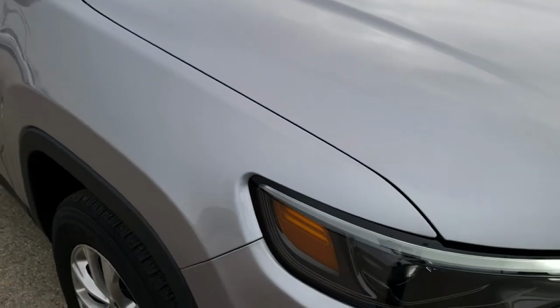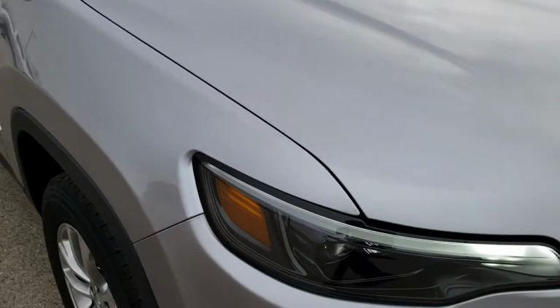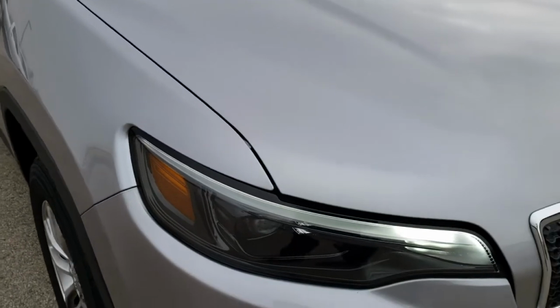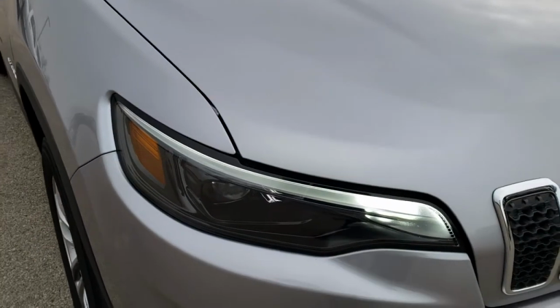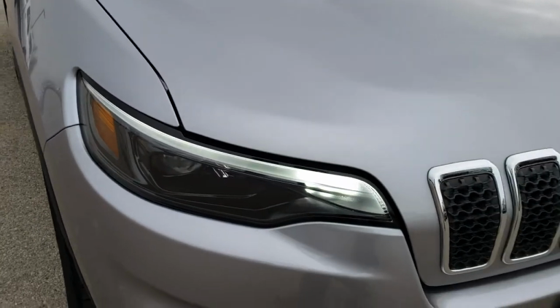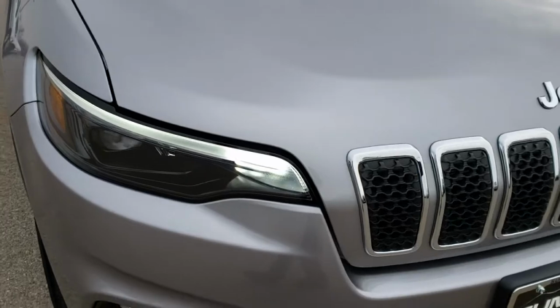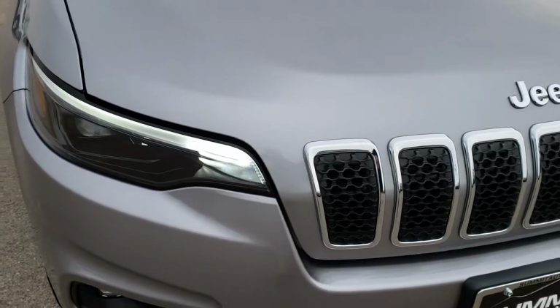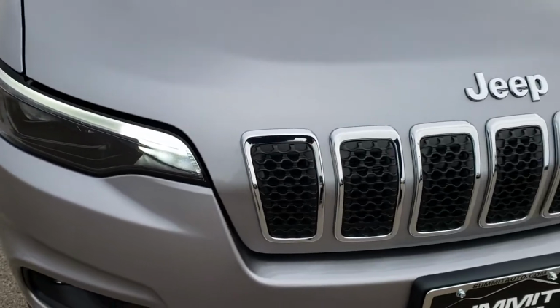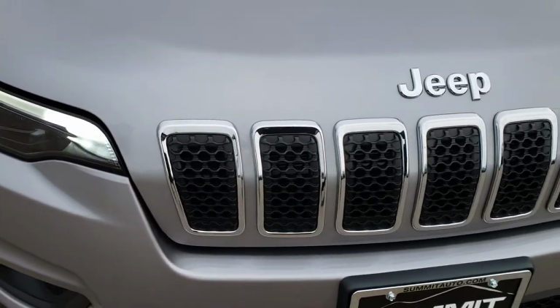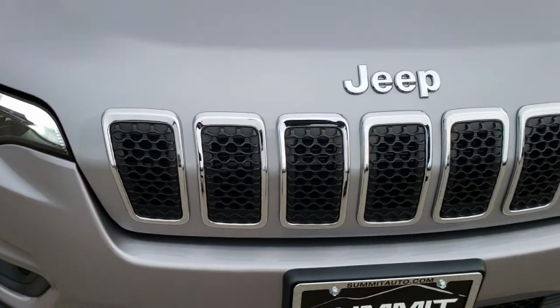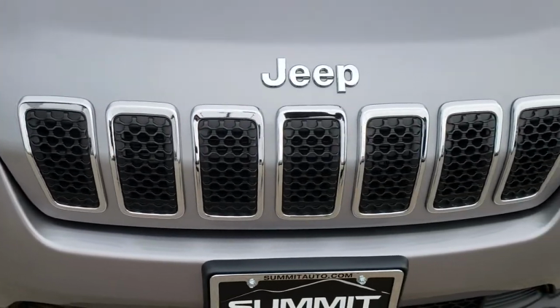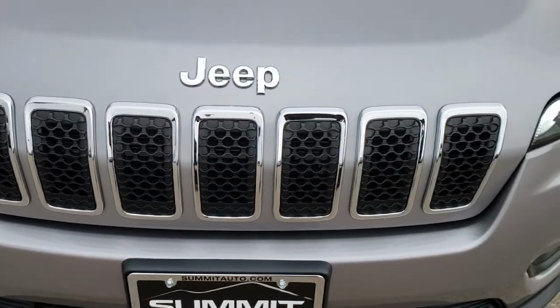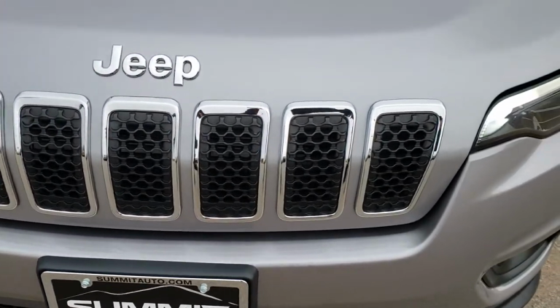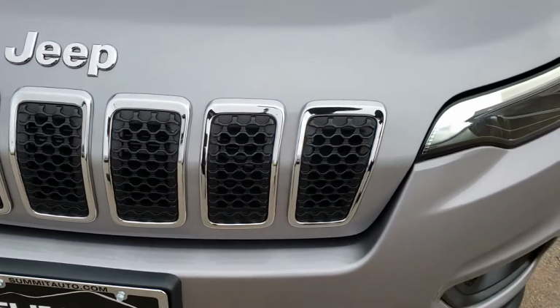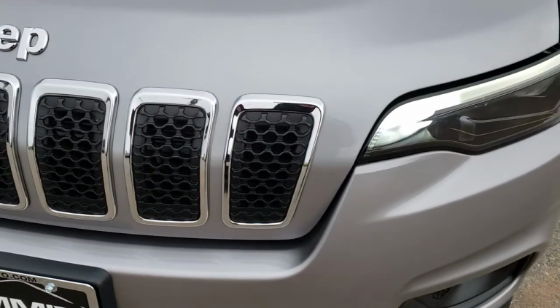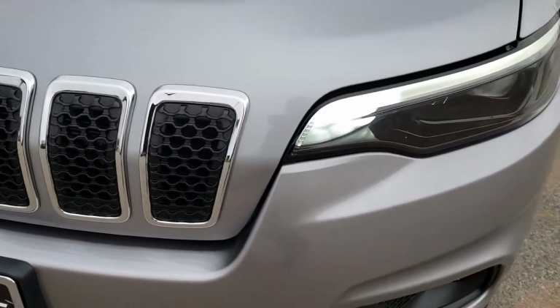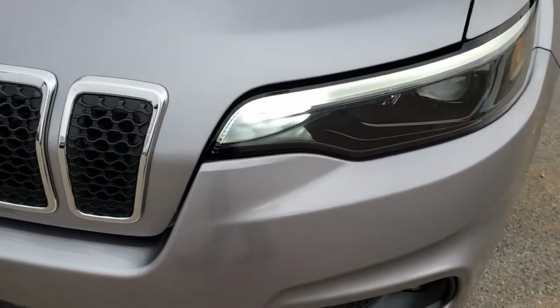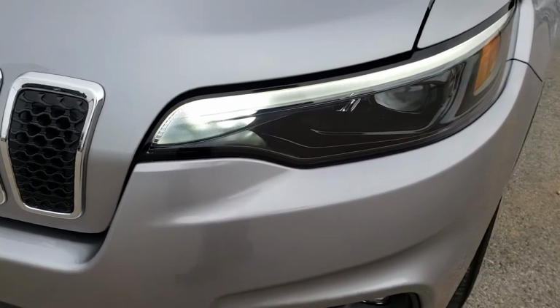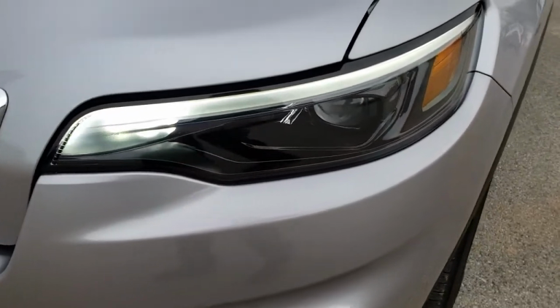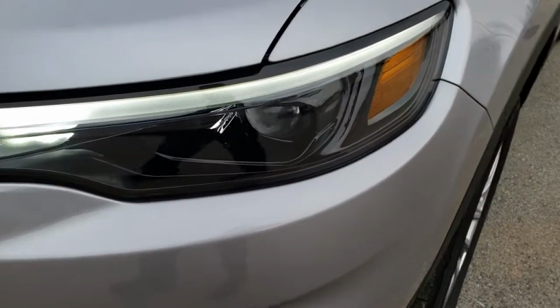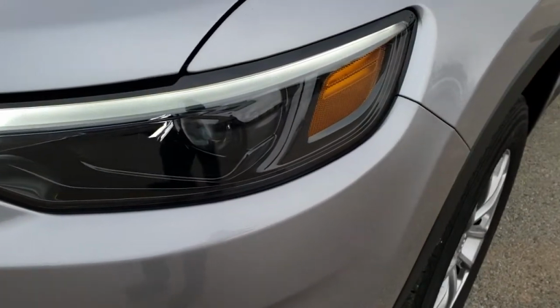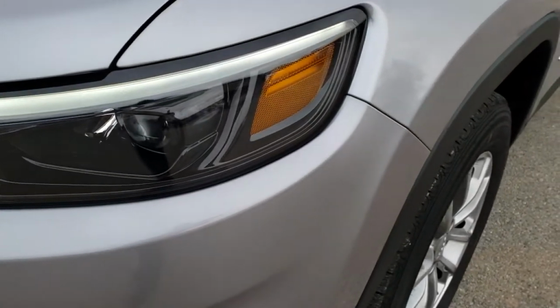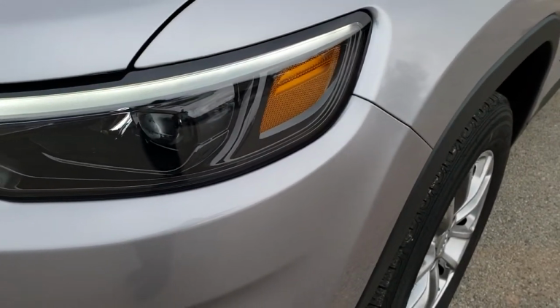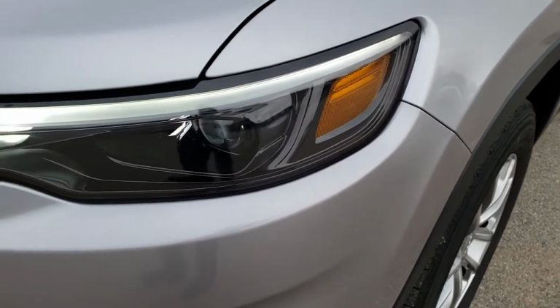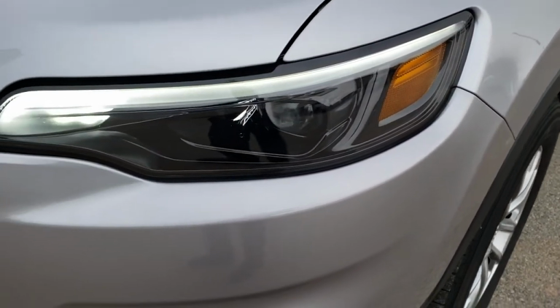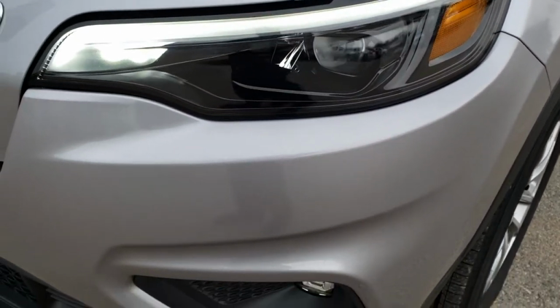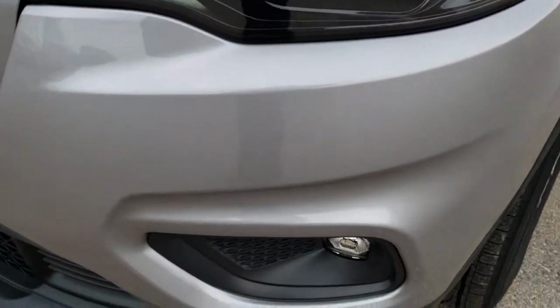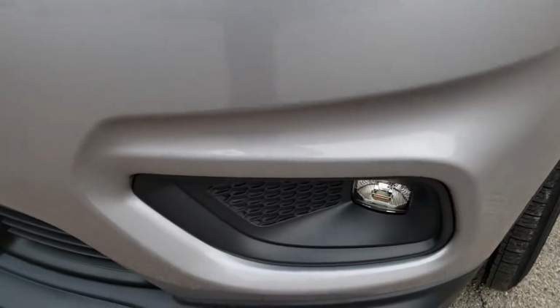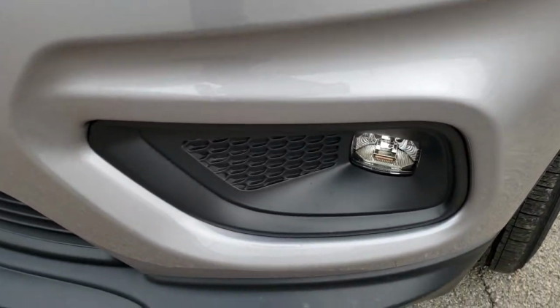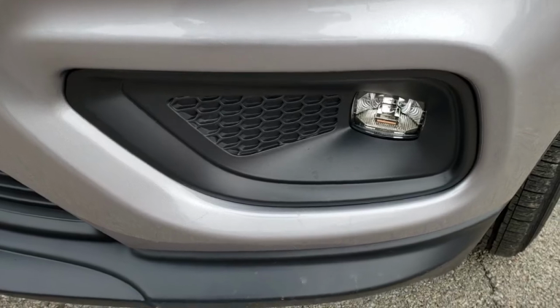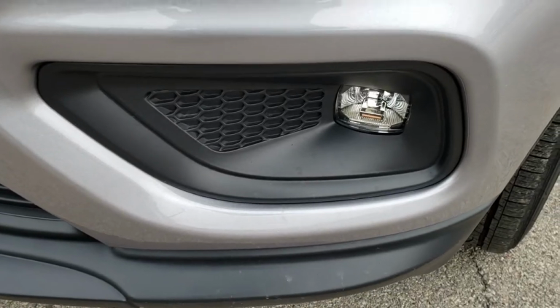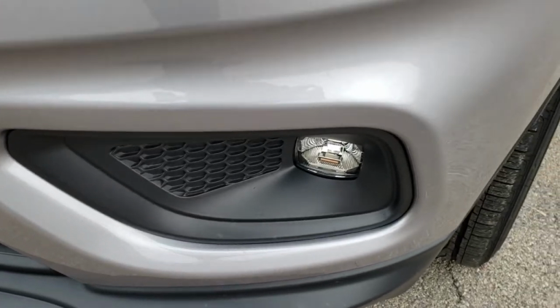This vehicle has the 3.2-liter V6 Pentastar motor, which pumps out 271 horsepower. It has LED running lights, LED headlamps, and LED fog lights.